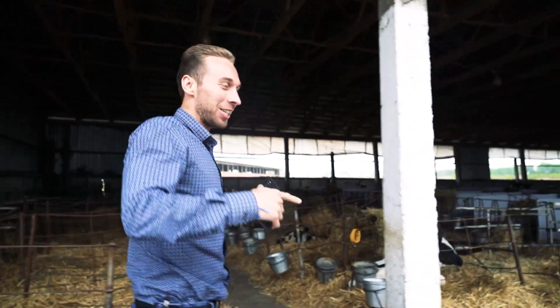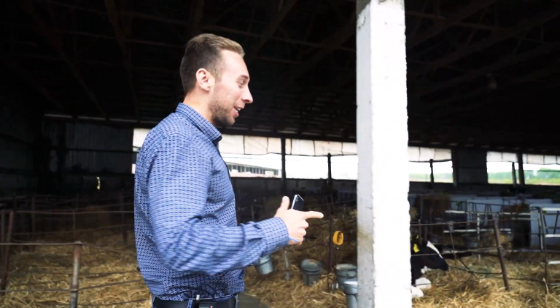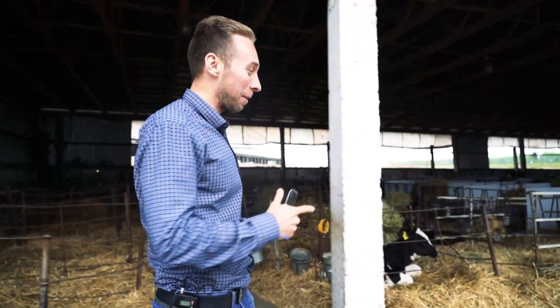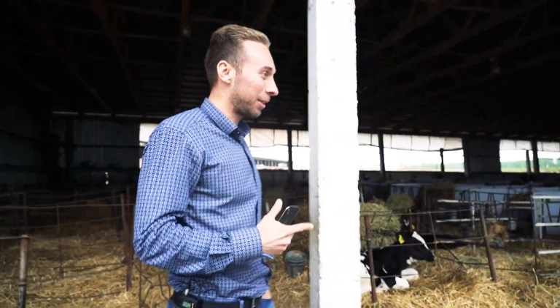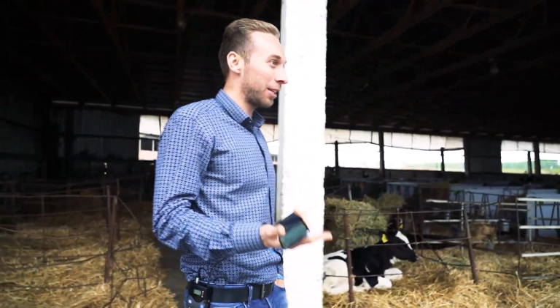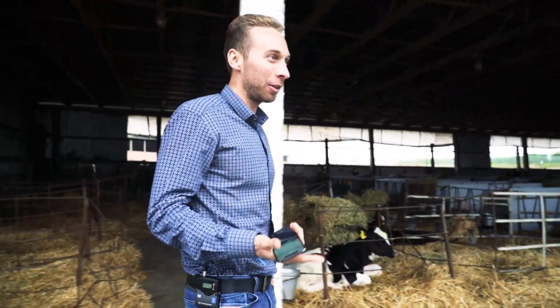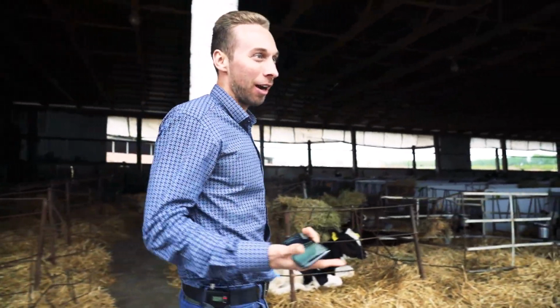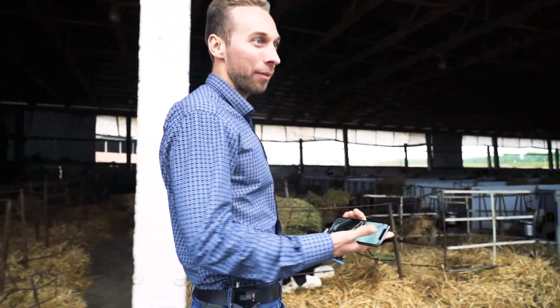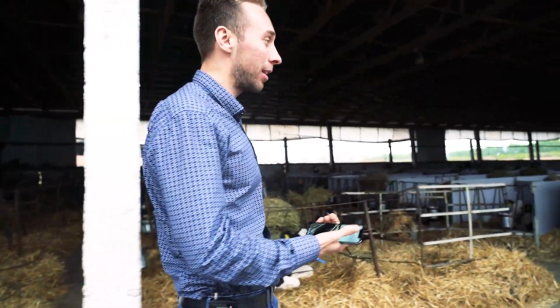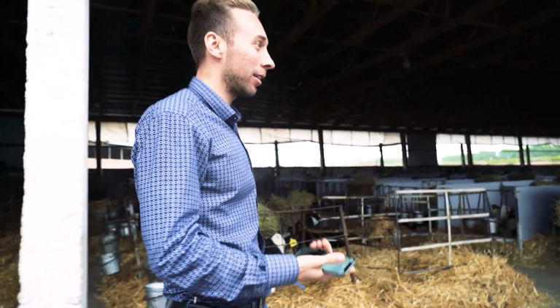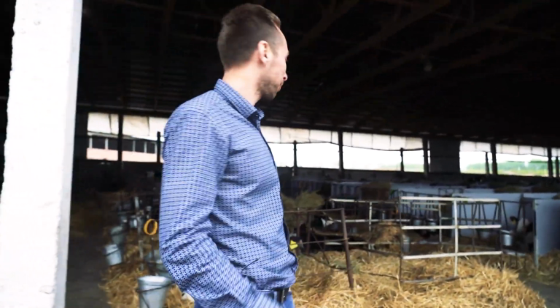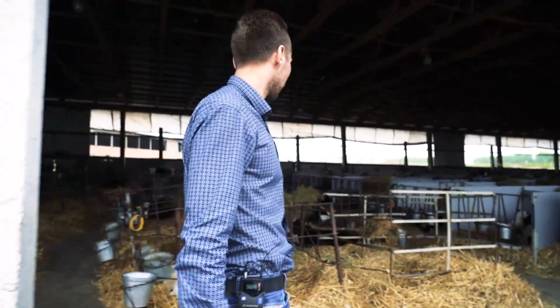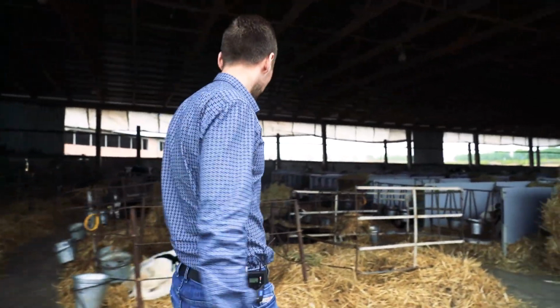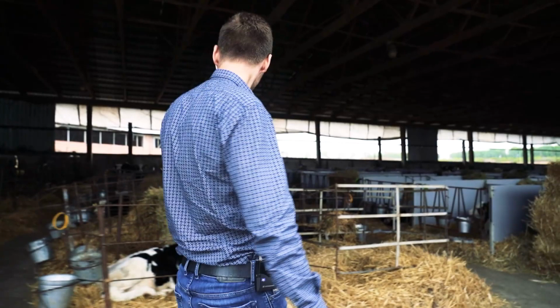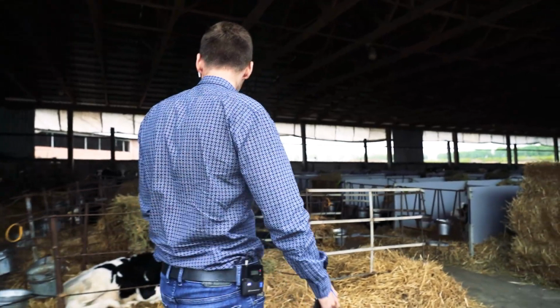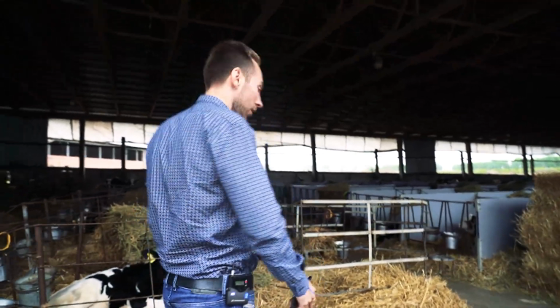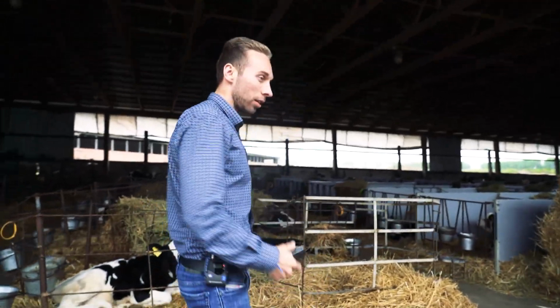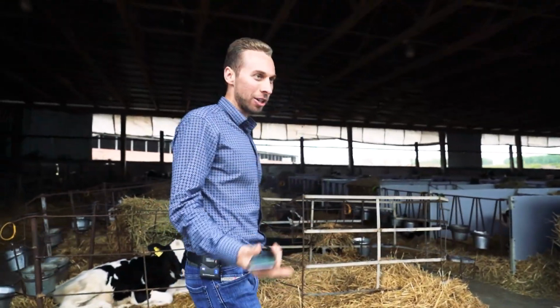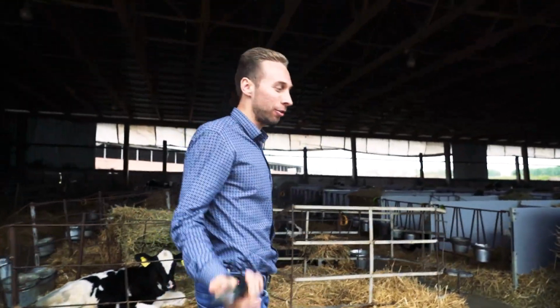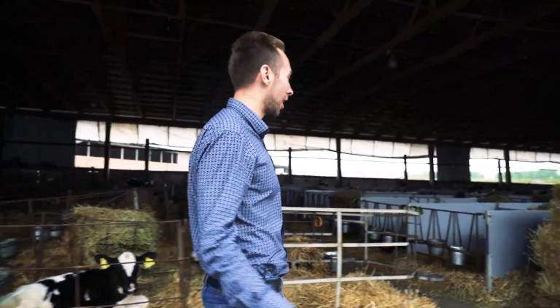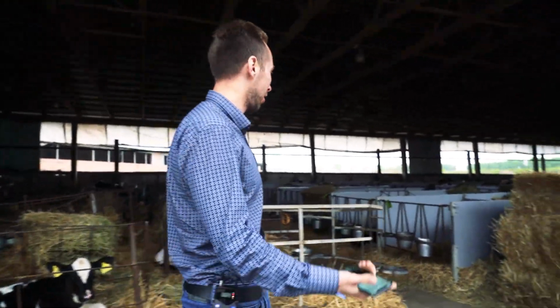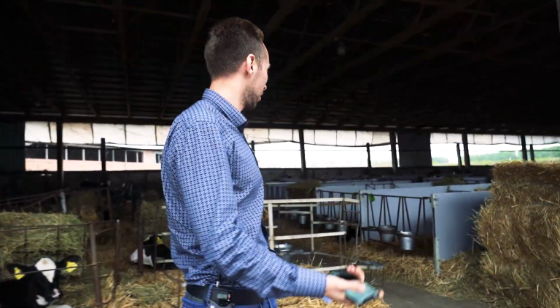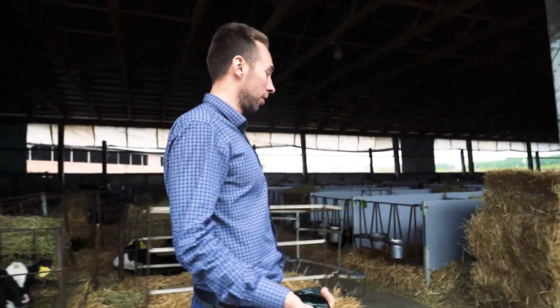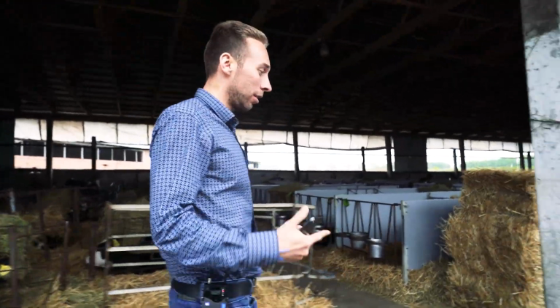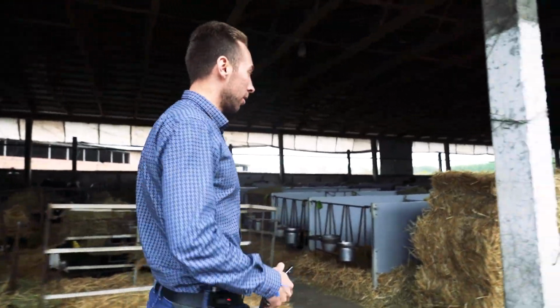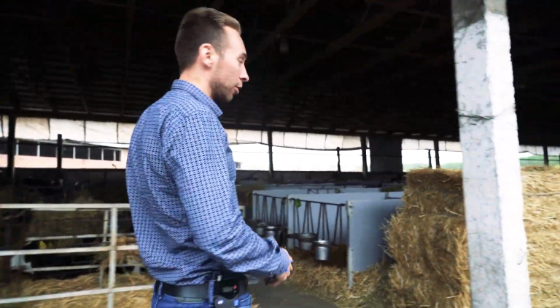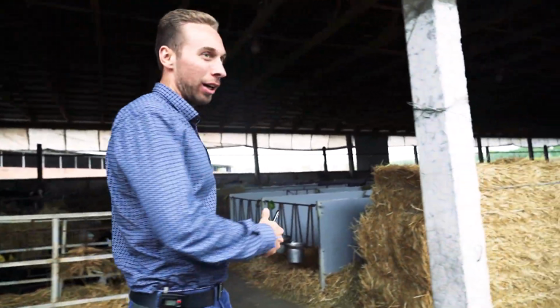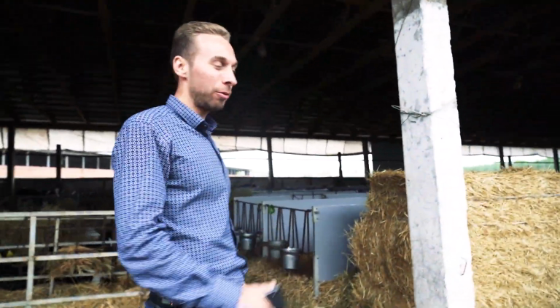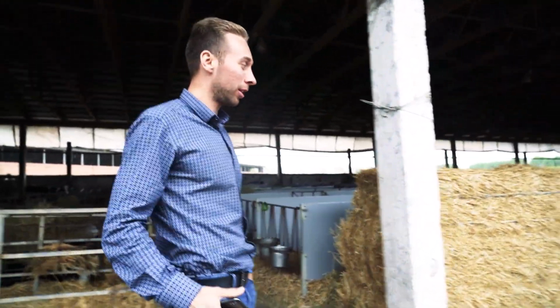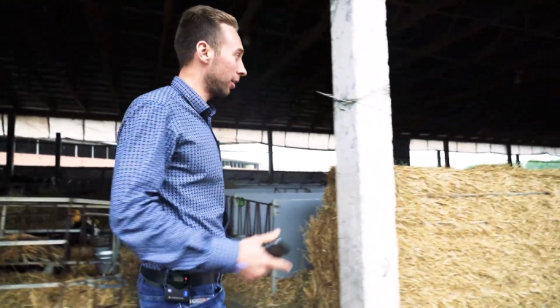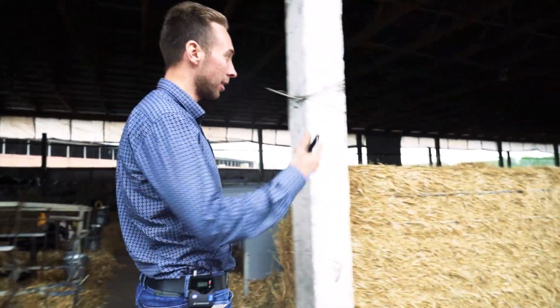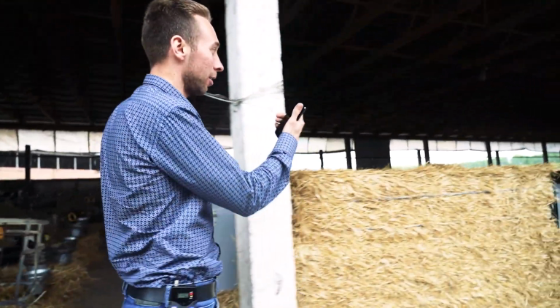We came to see building 2, where we have the calves. Let's see if they don't cough, if they are in dry conditions, and if they have enough feed.